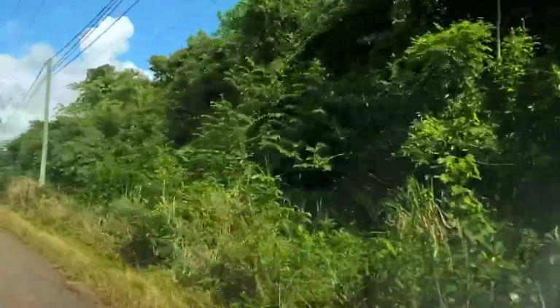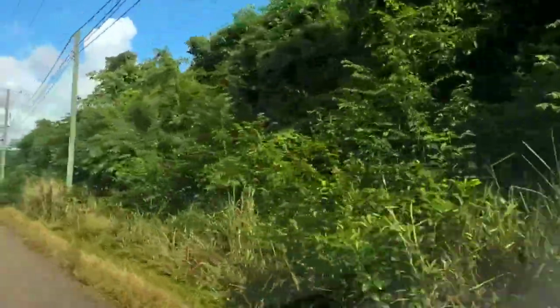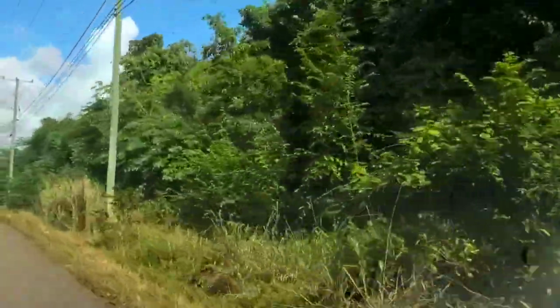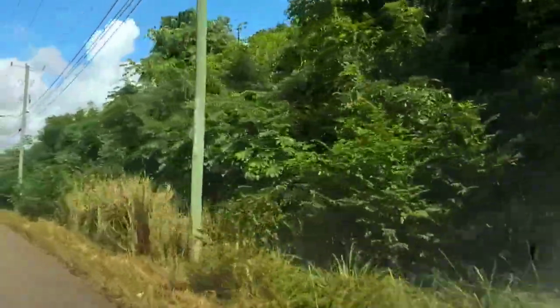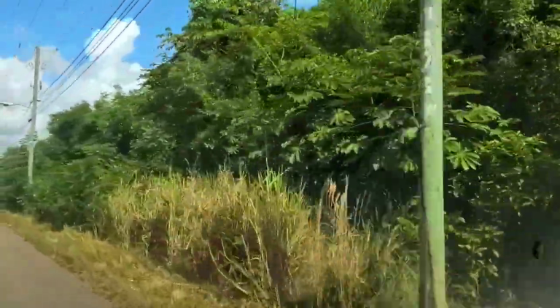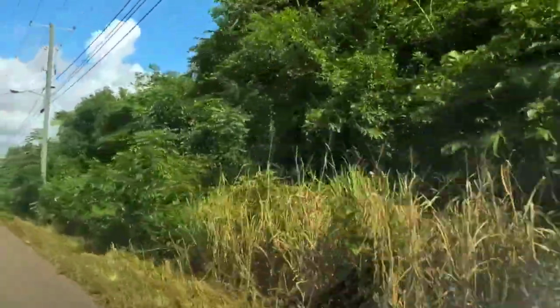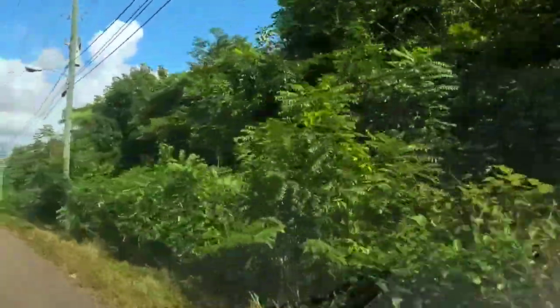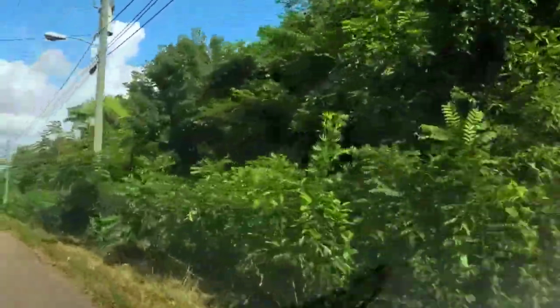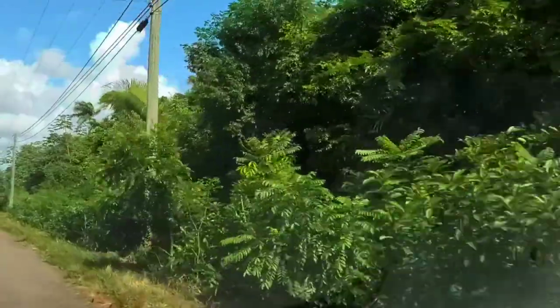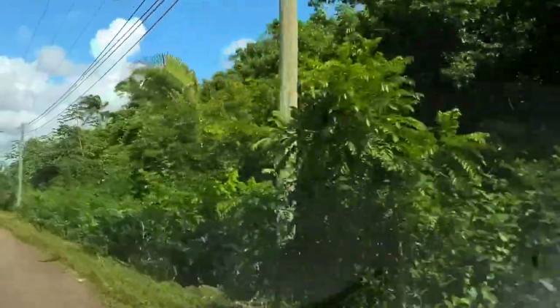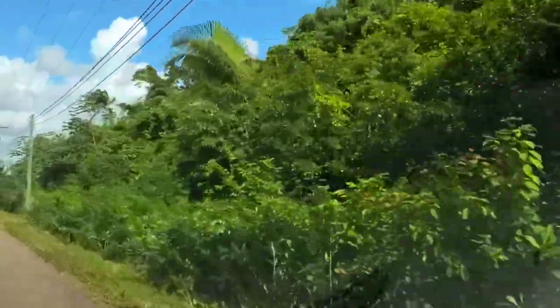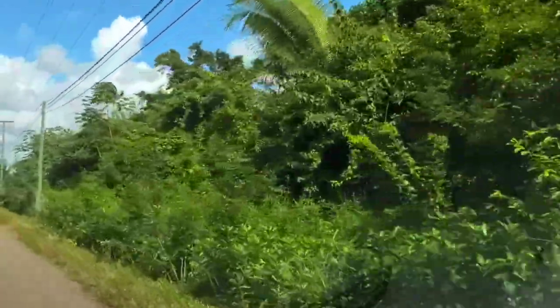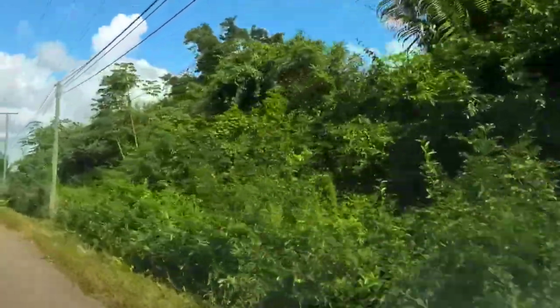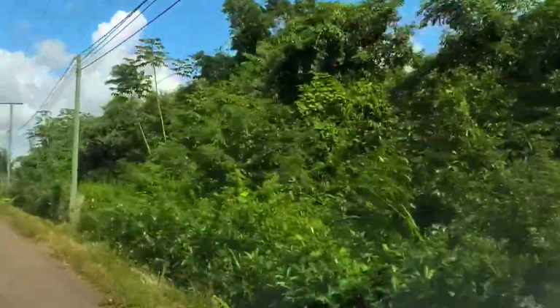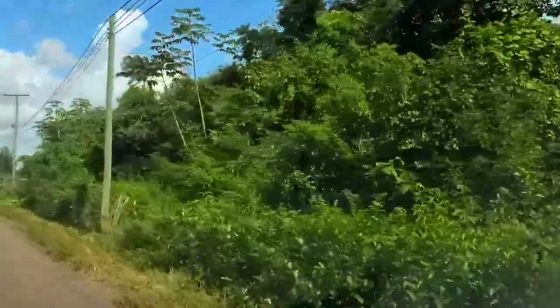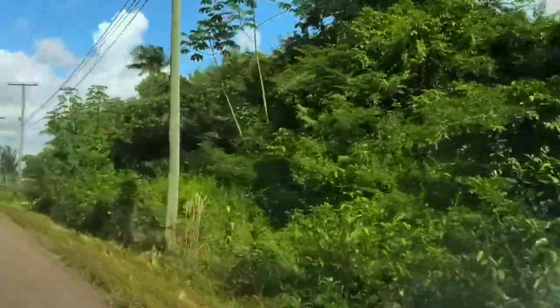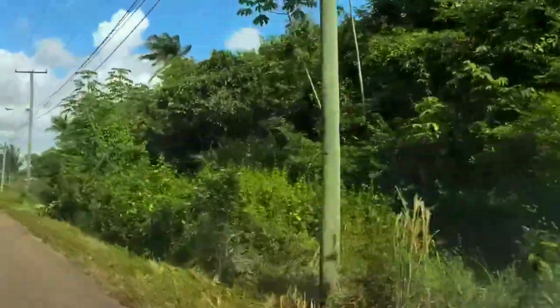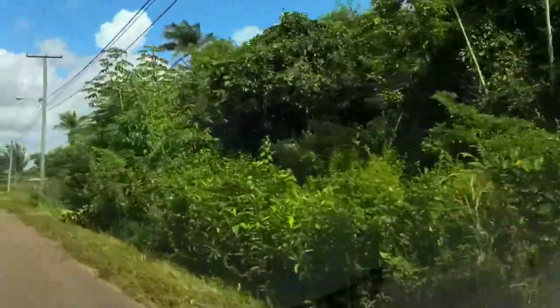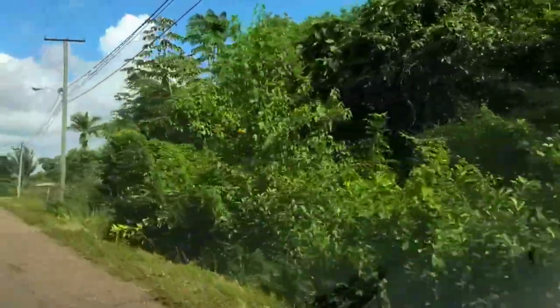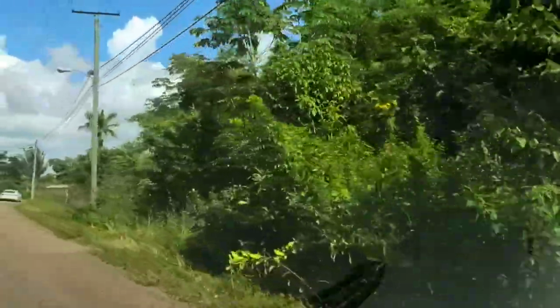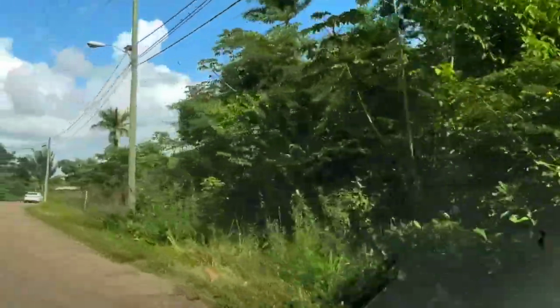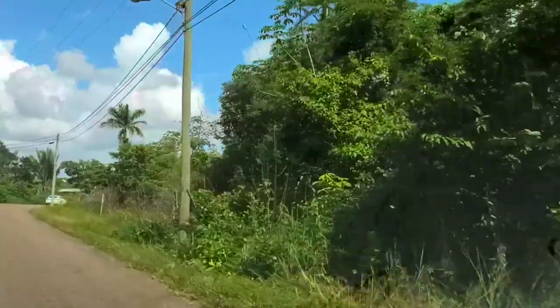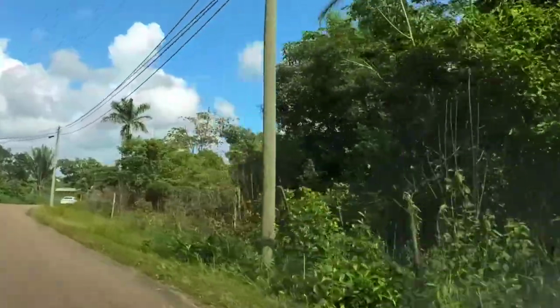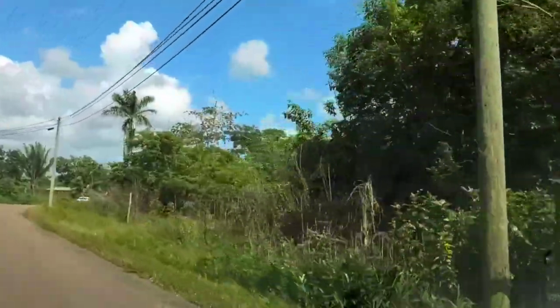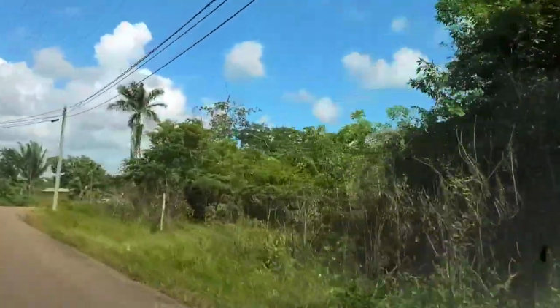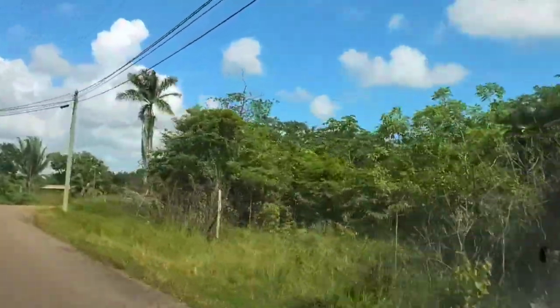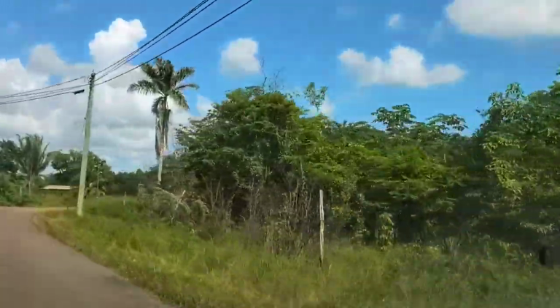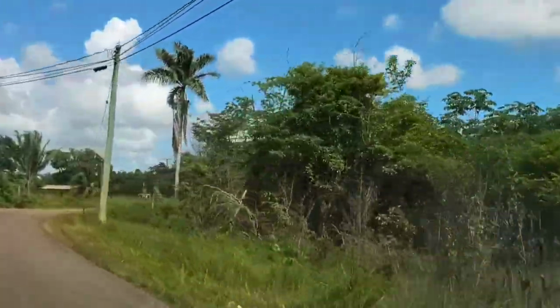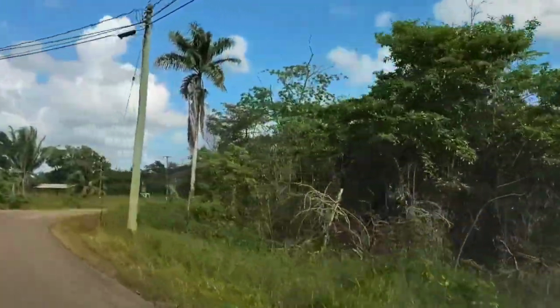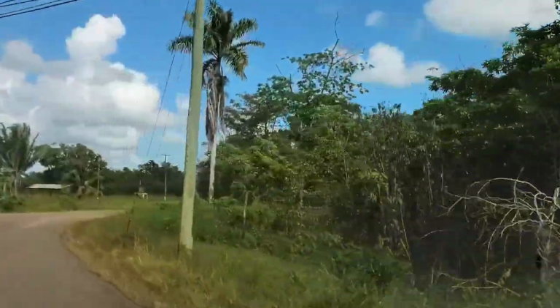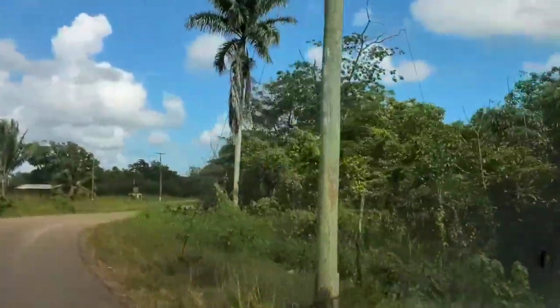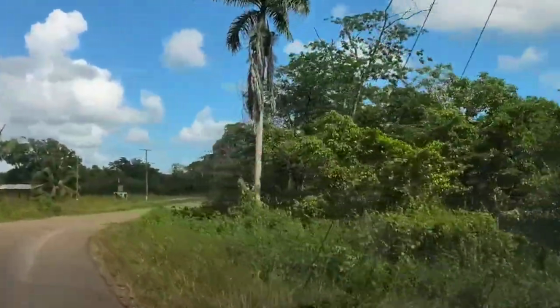I think we're getting closer to the Altun Ha ruins. The road doesn't have a yellow line or dotted line down the middle anymore, and it's a little narrower road.